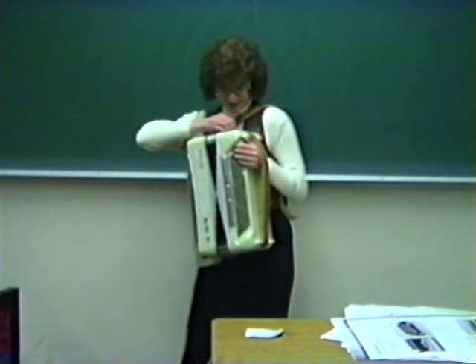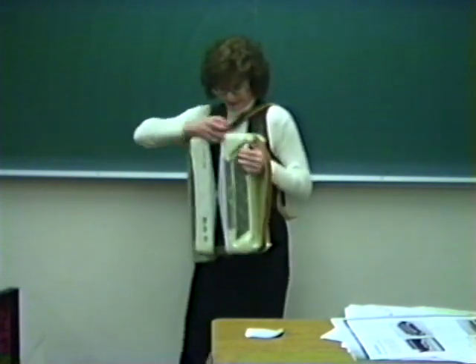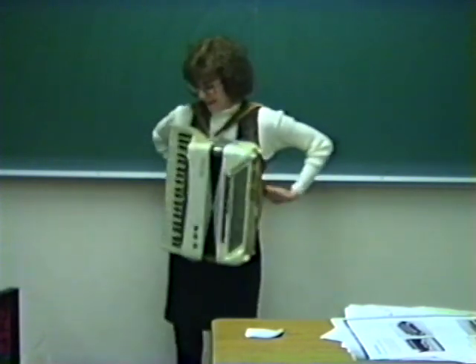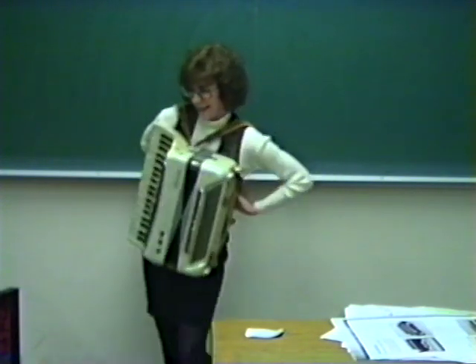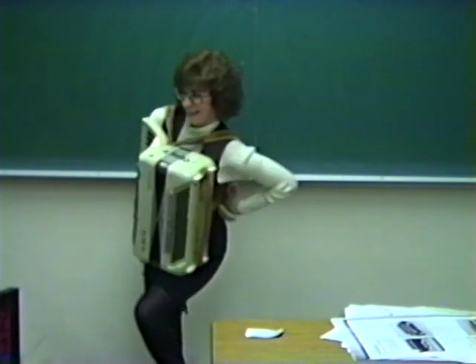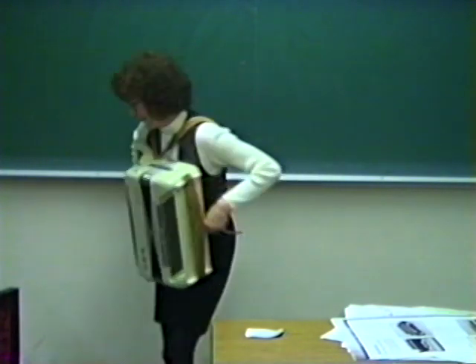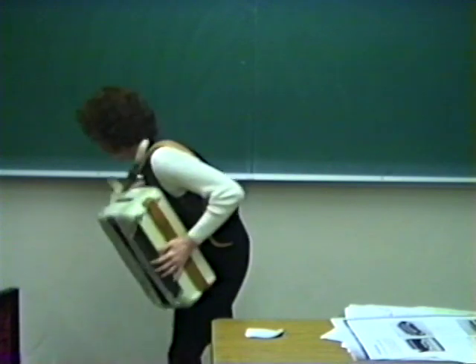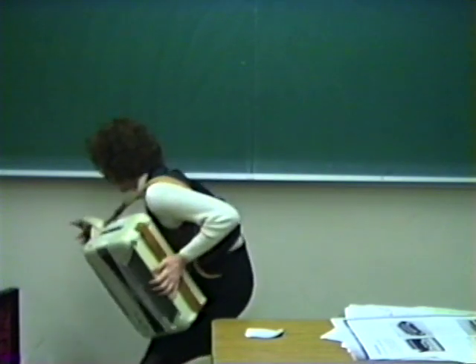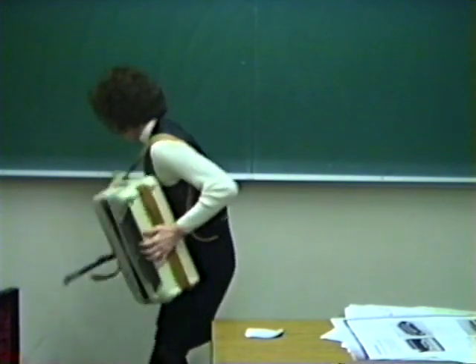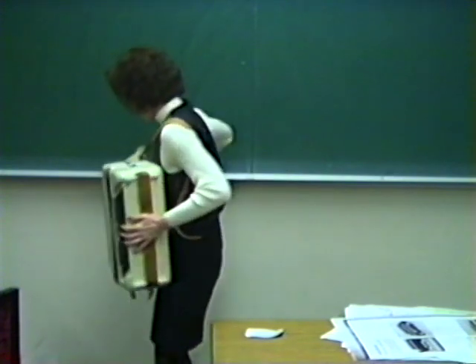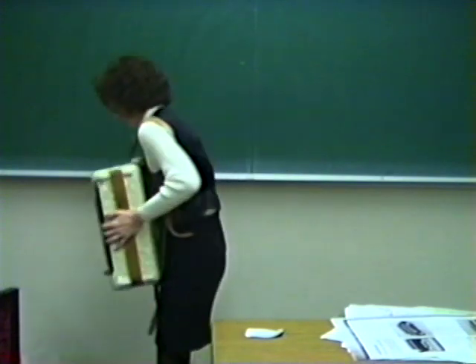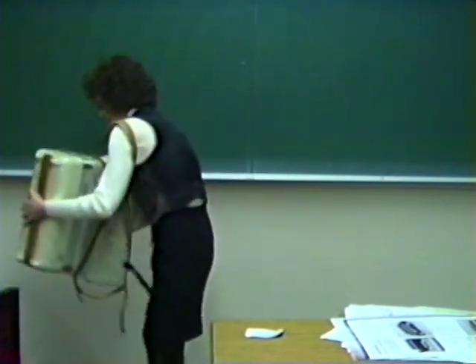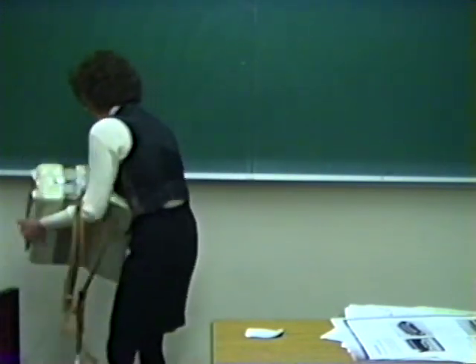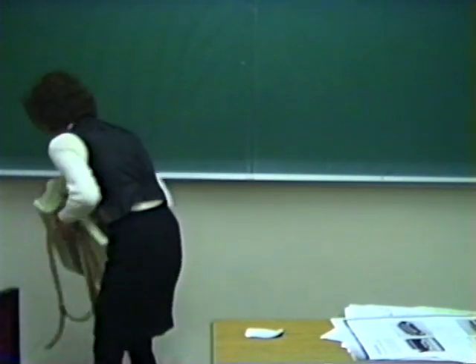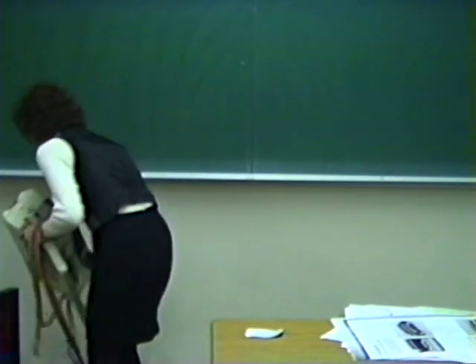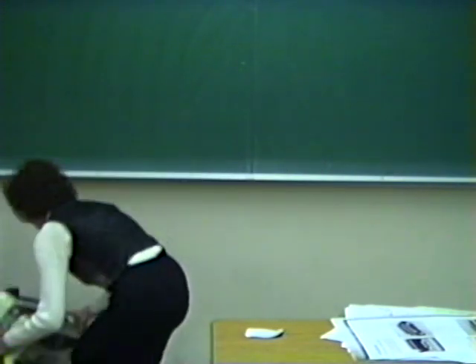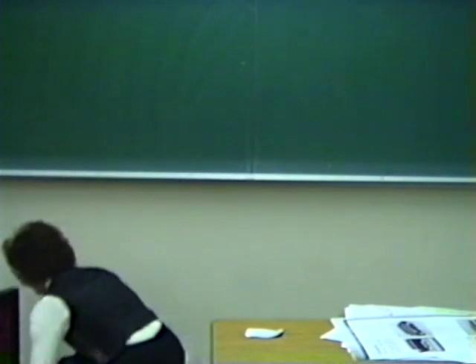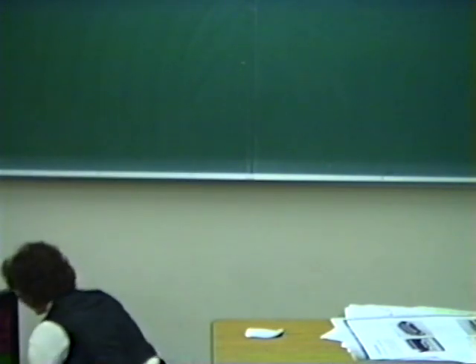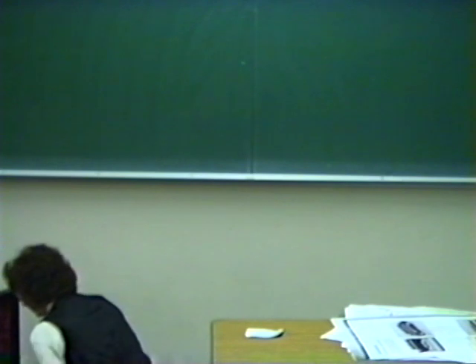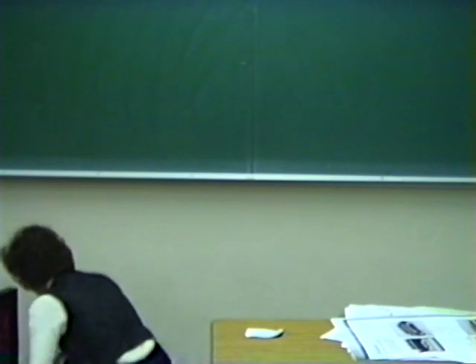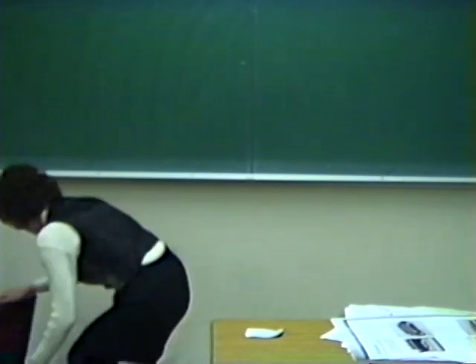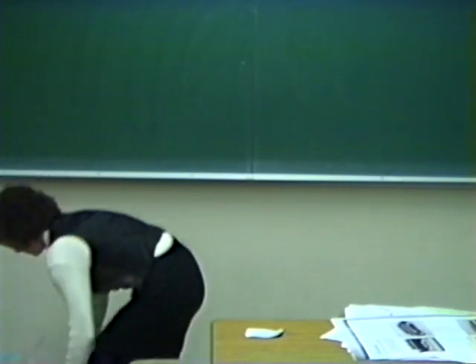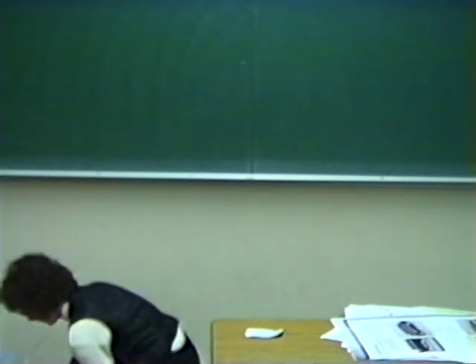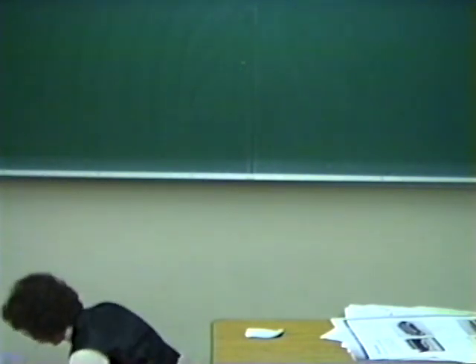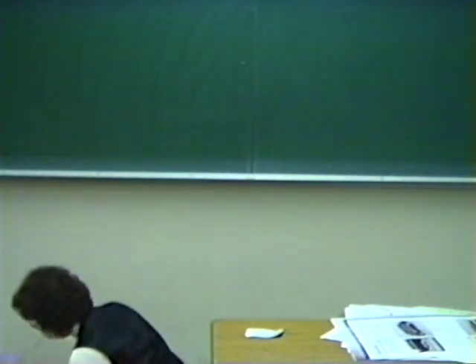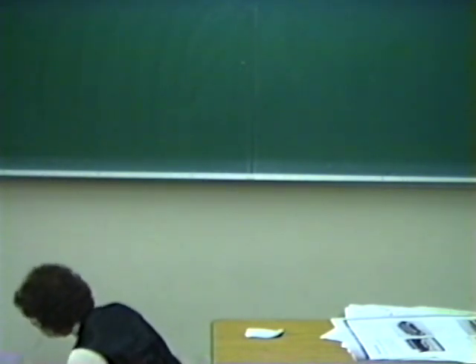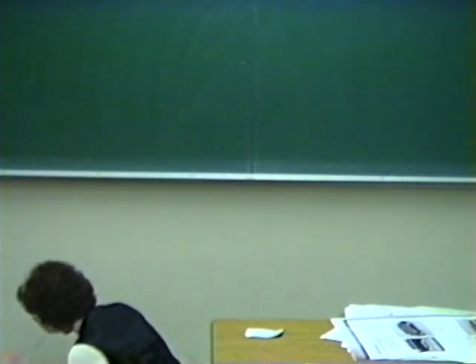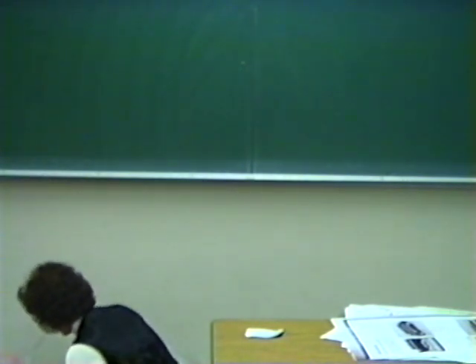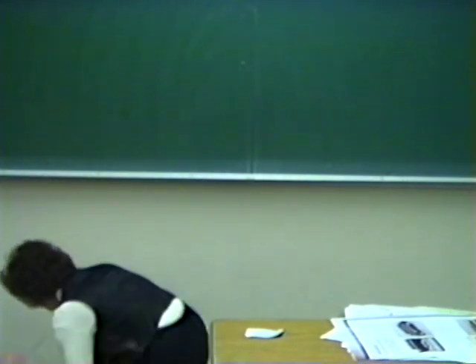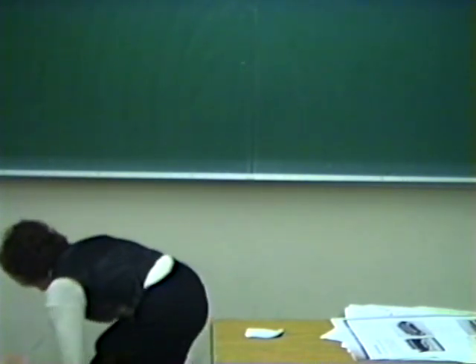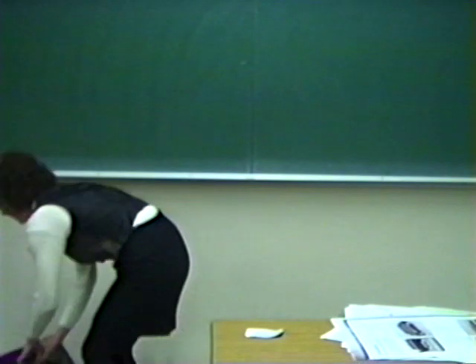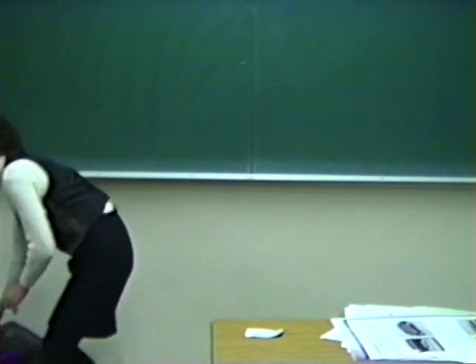Your speech is 7 minutes and 30 seconds. Outstanding speech — very, very well done. Well organized, excellent visual aids, and your last sample is outstanding. Very, very good. I enjoyed it a lot.